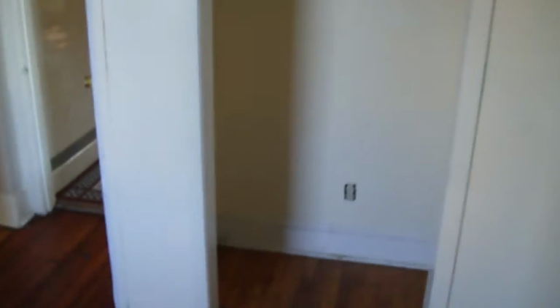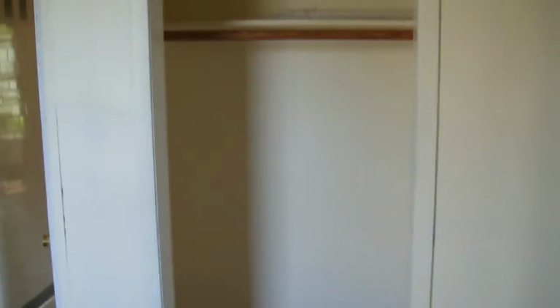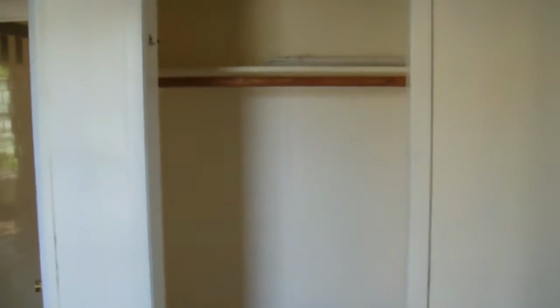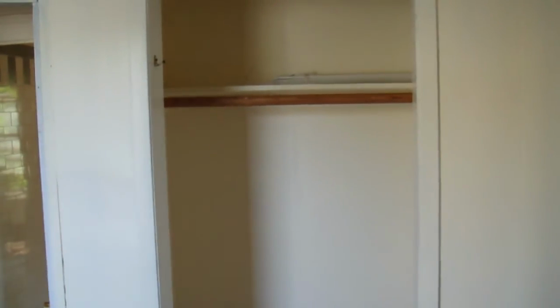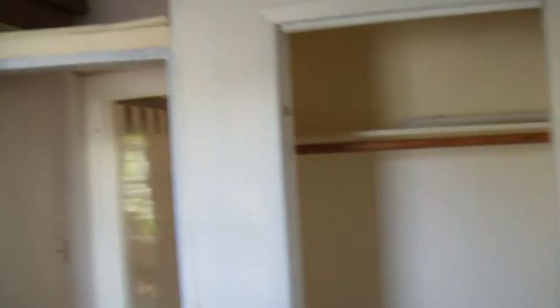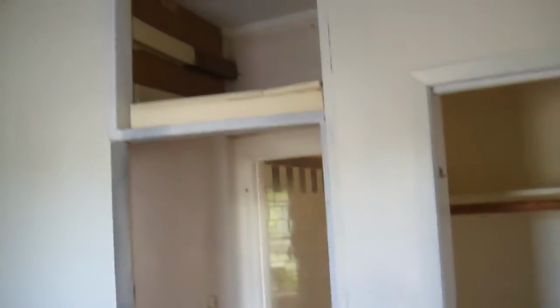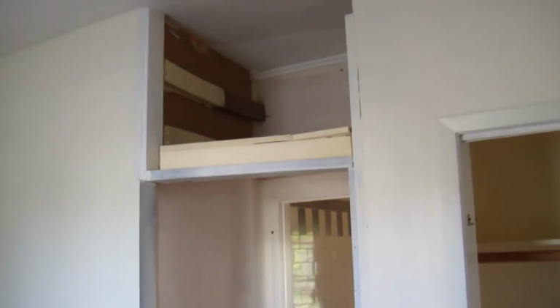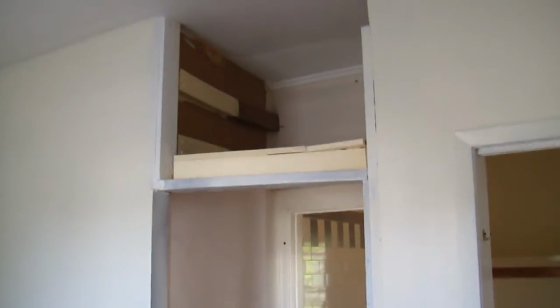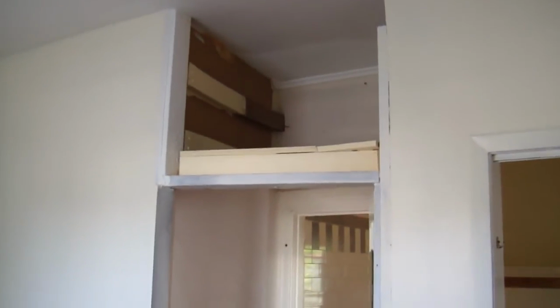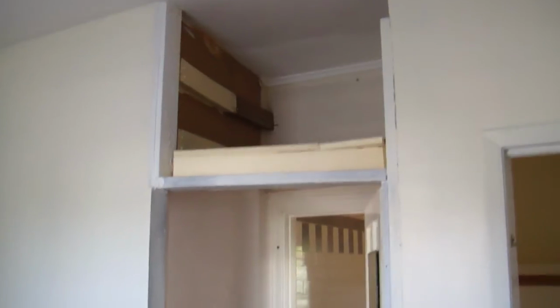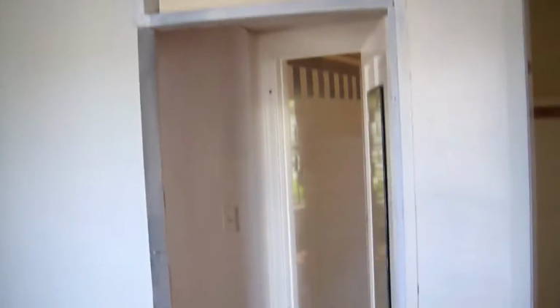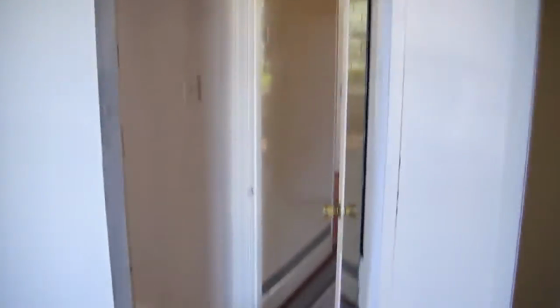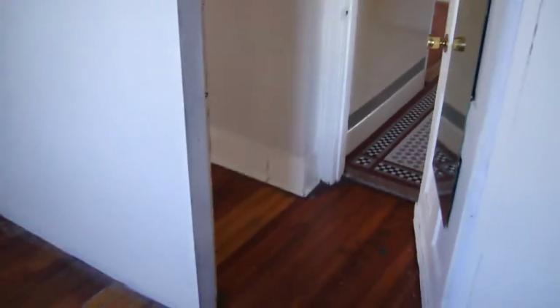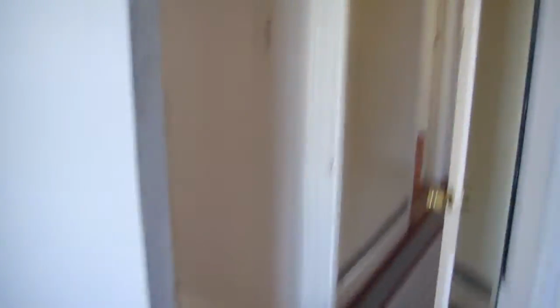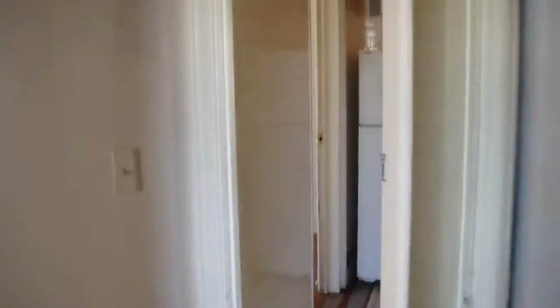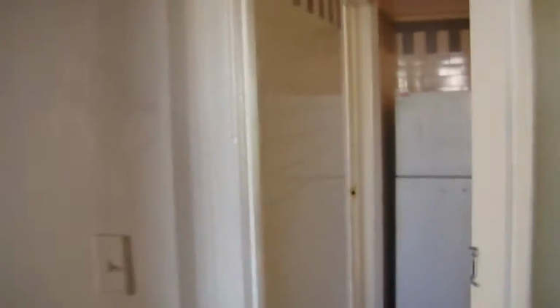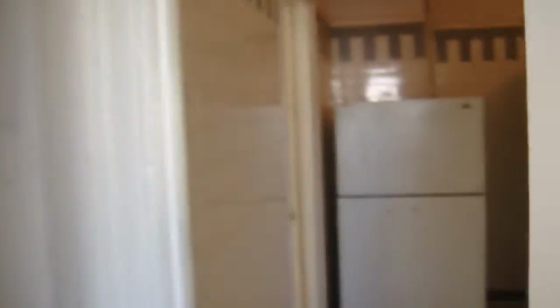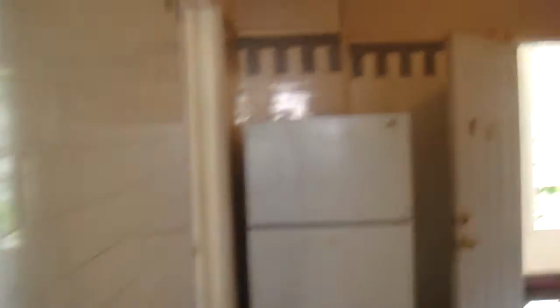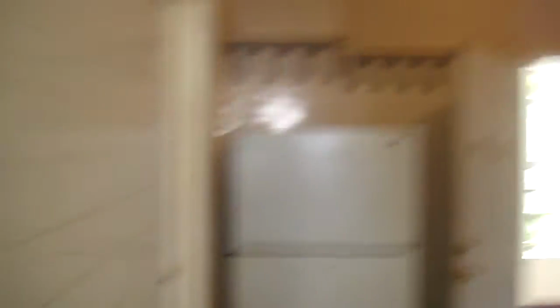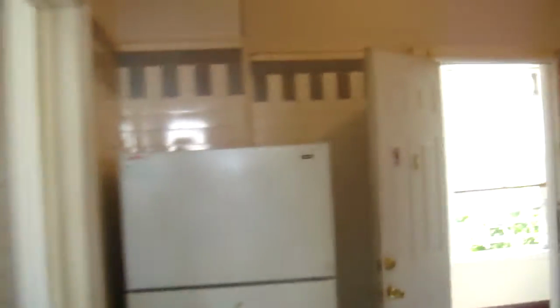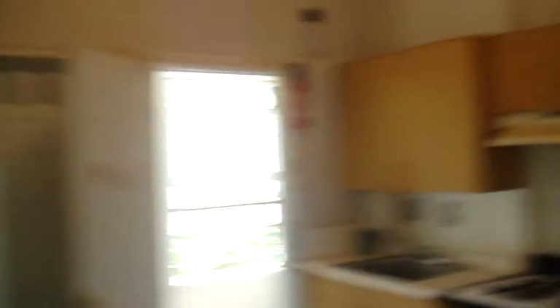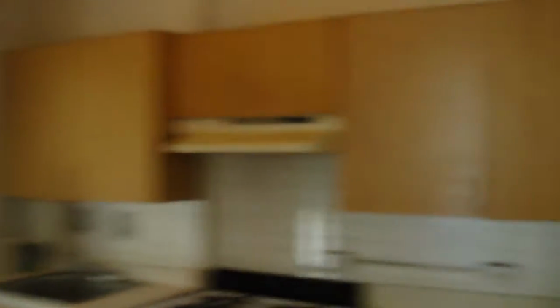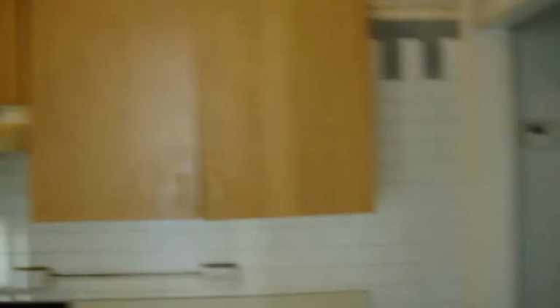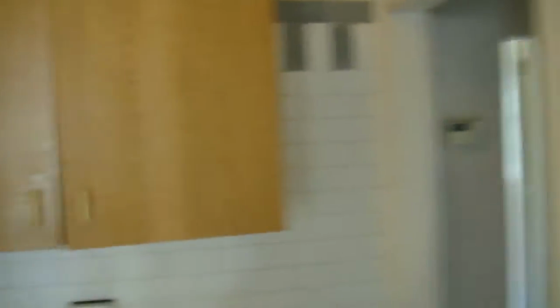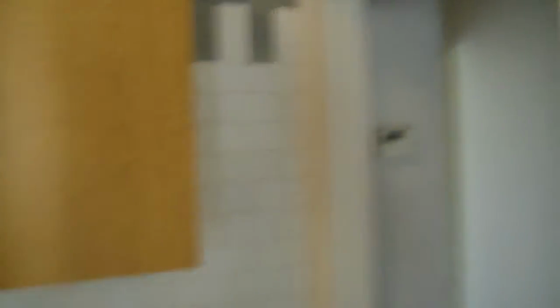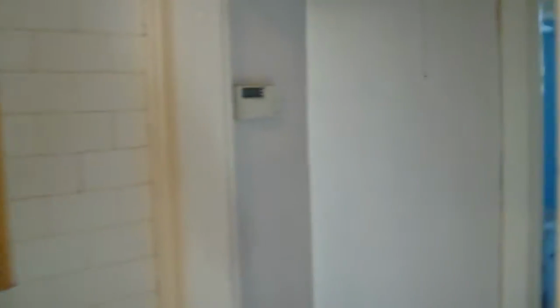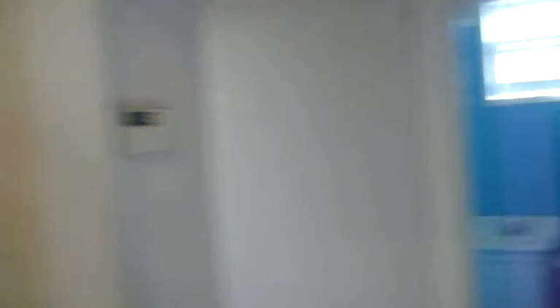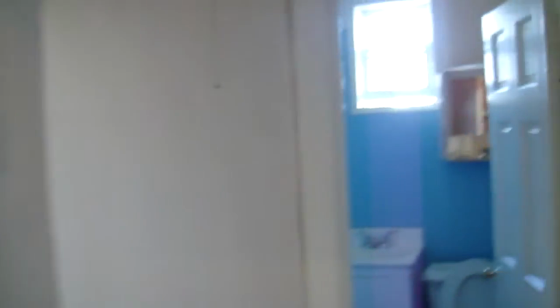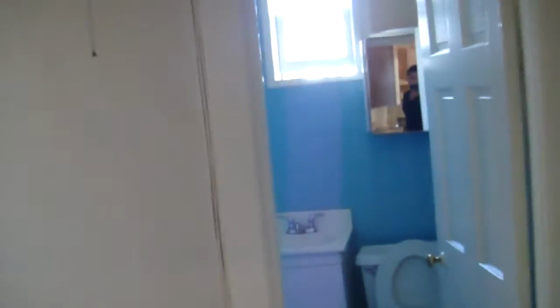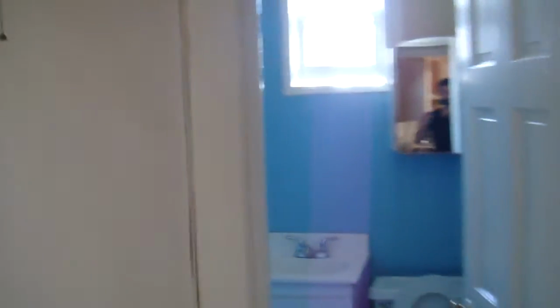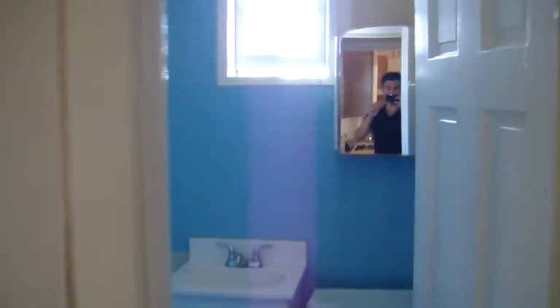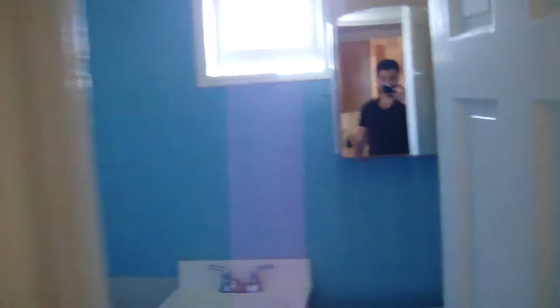Some closet space here. Some additional storage space above. This is the first of two full bathrooms.